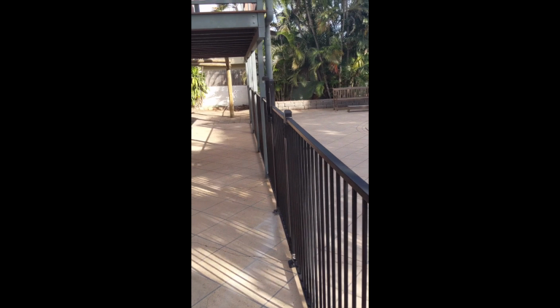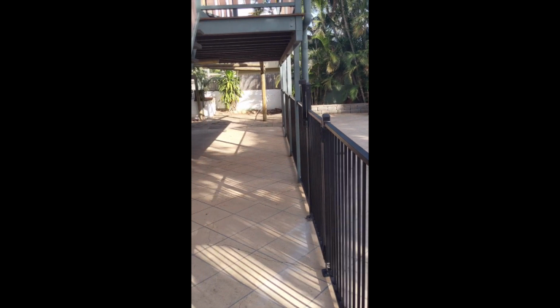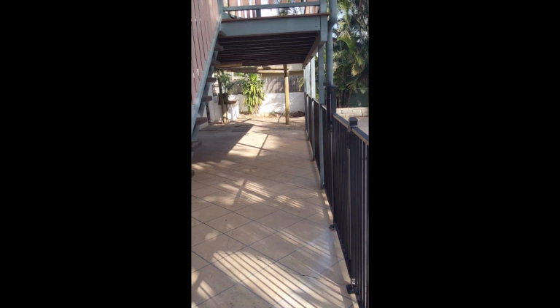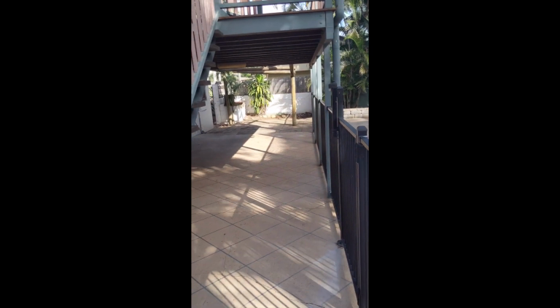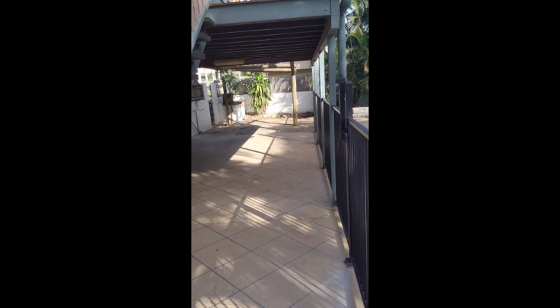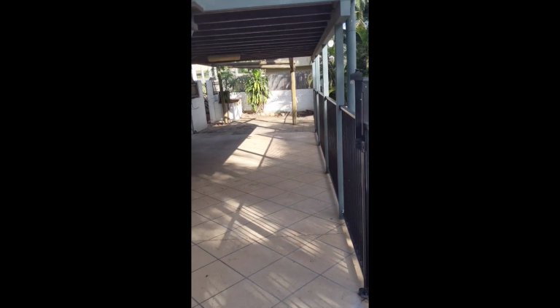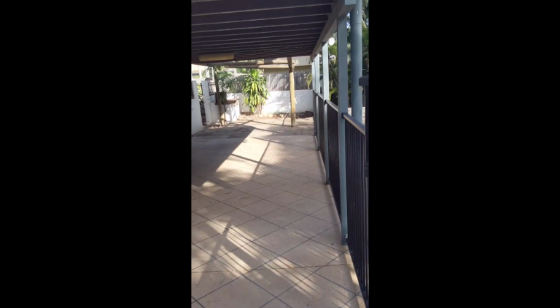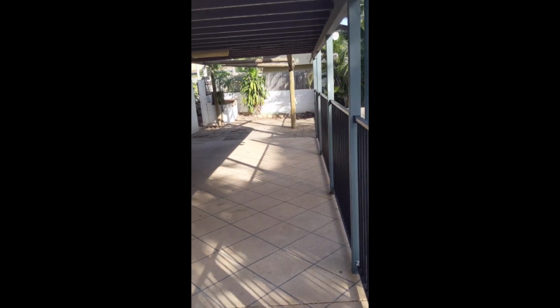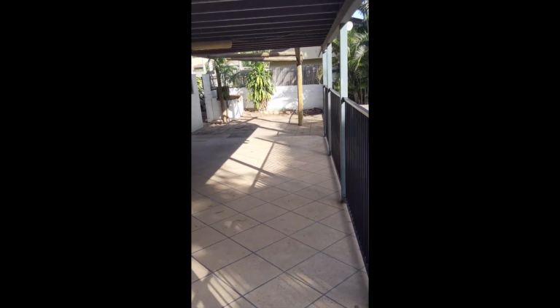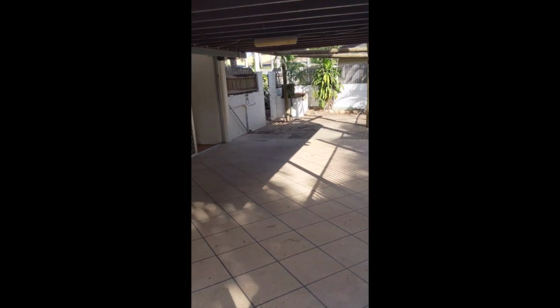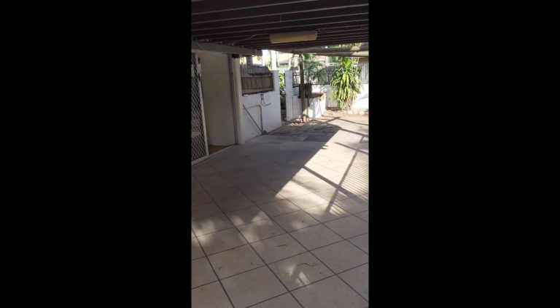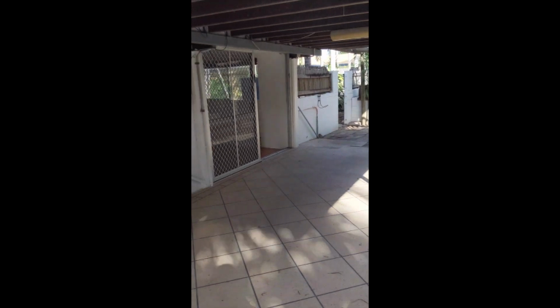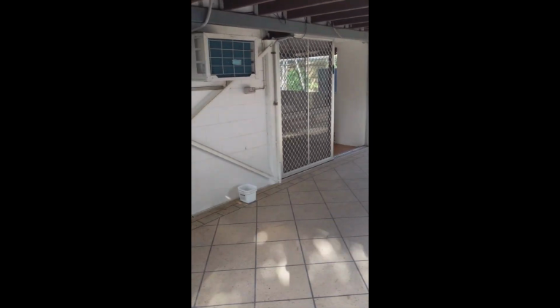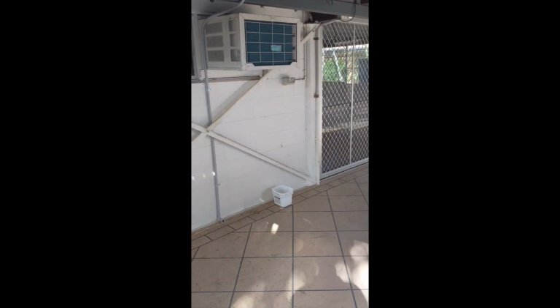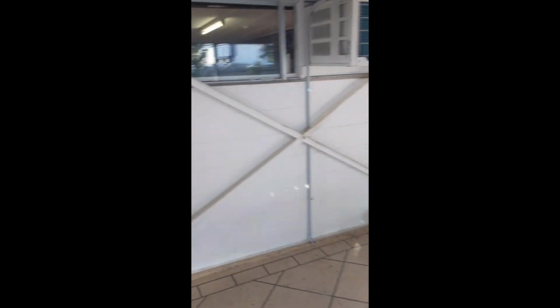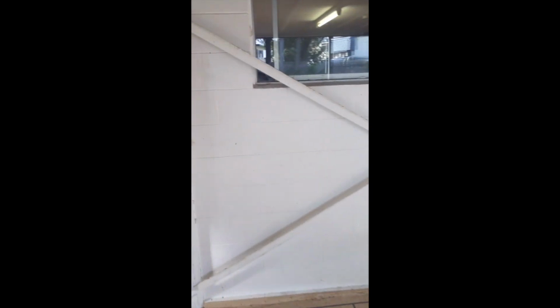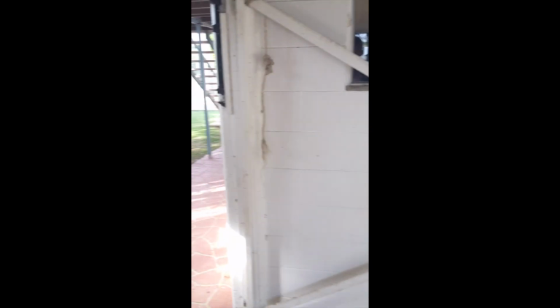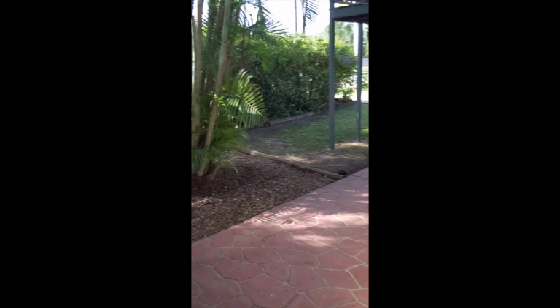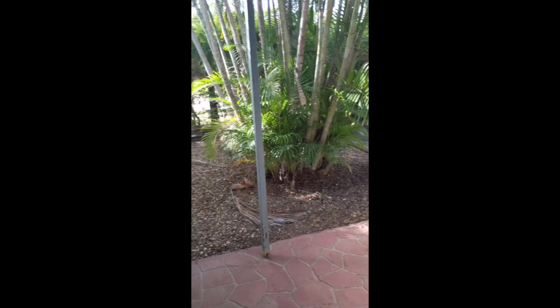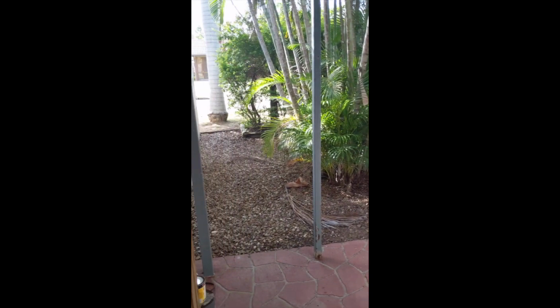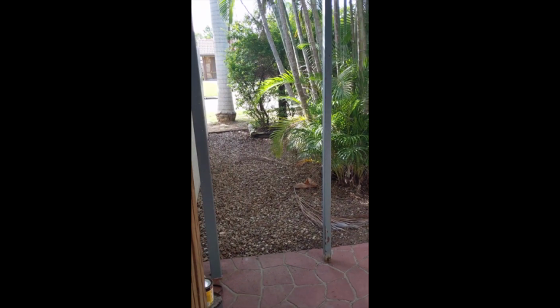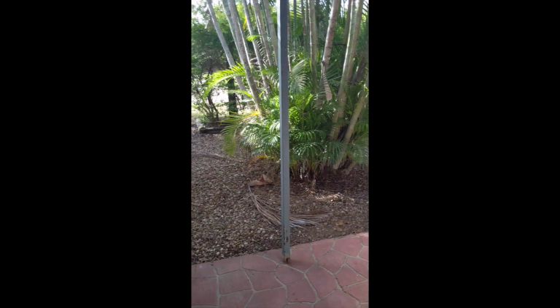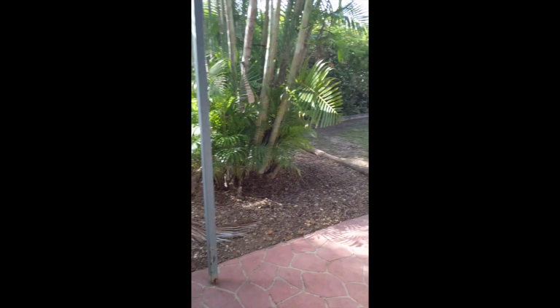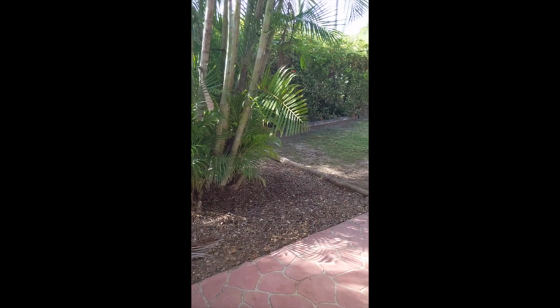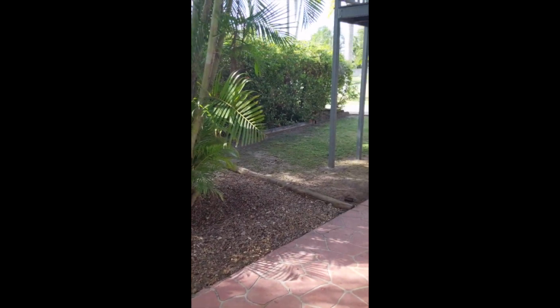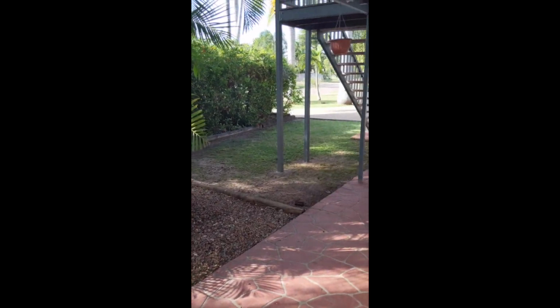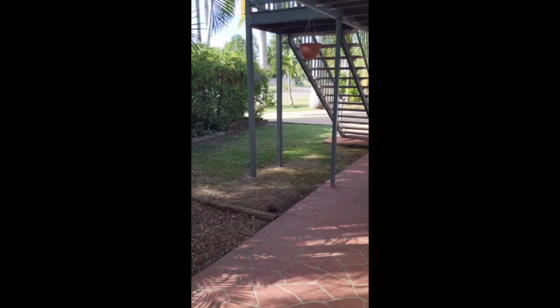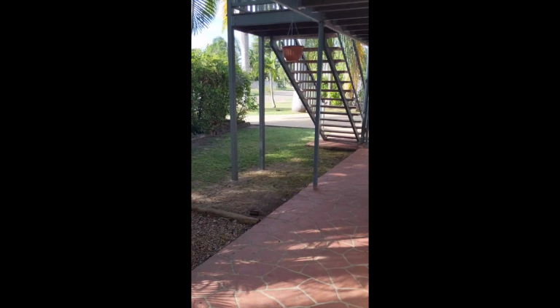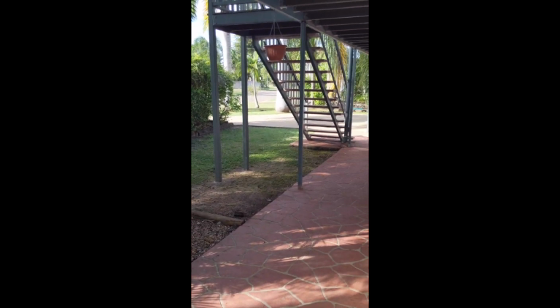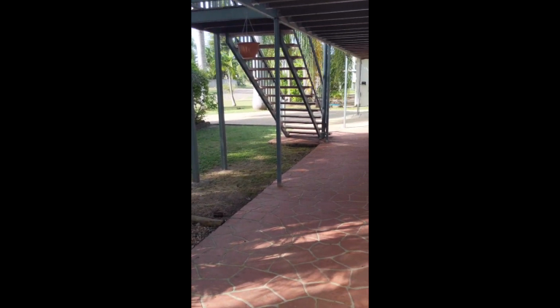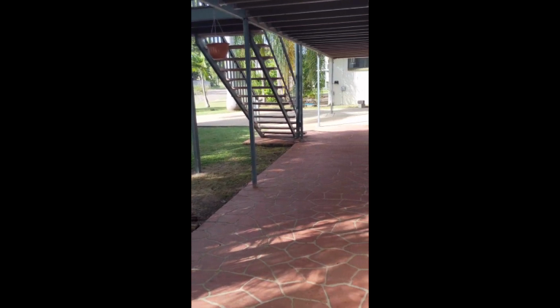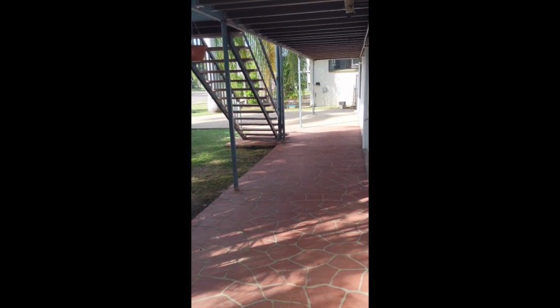Extra entertaining underneath. So through here, just to show you, this is the front yard. Front steps leading up and the driveway.